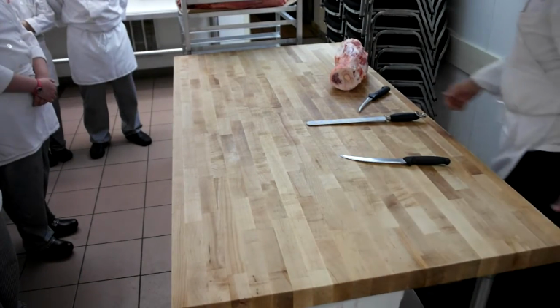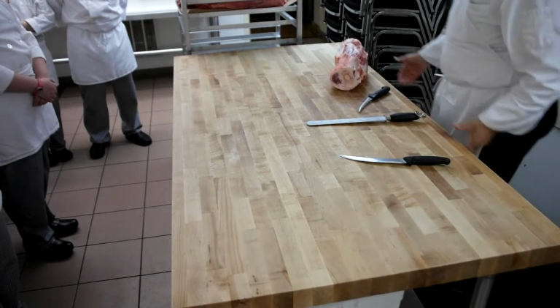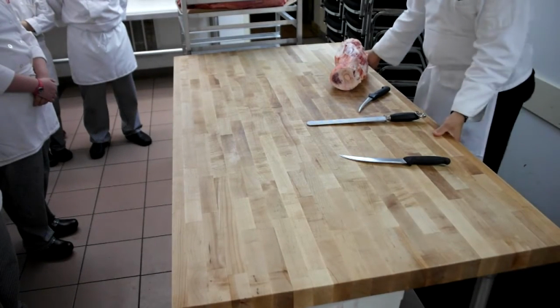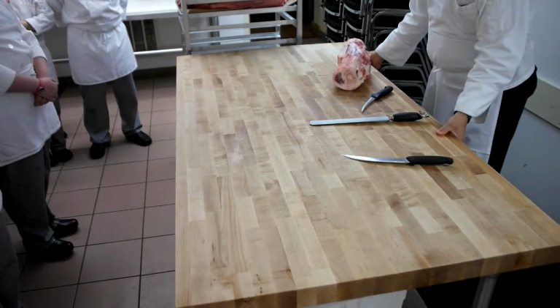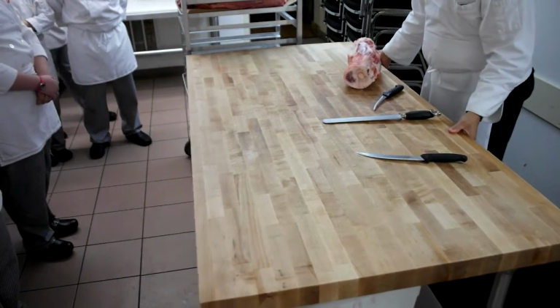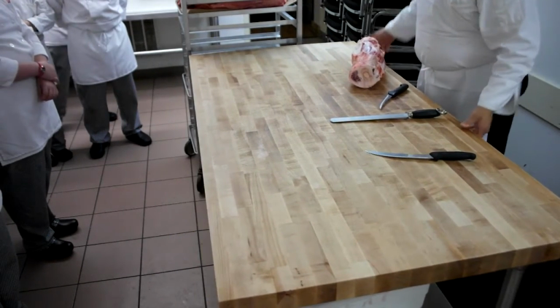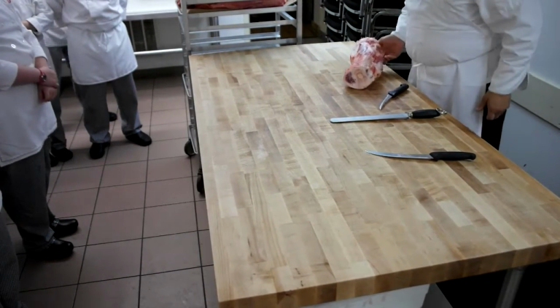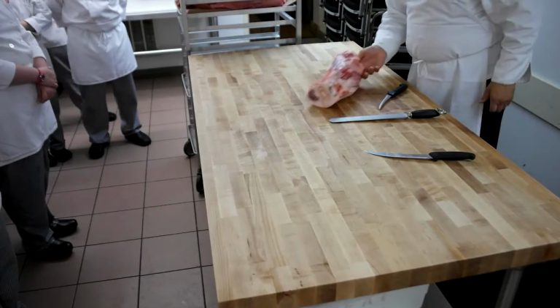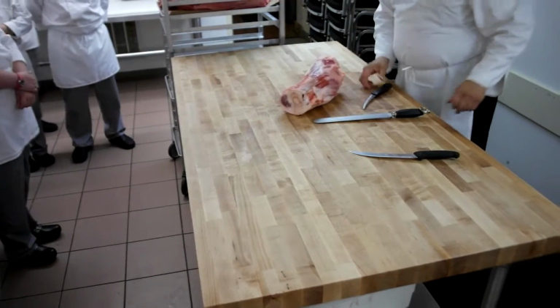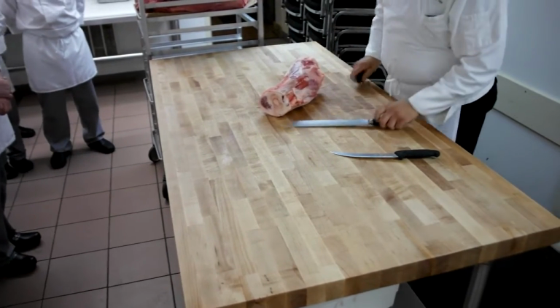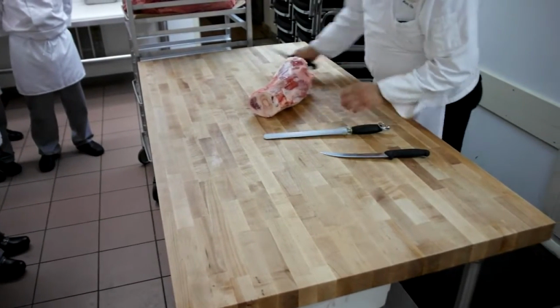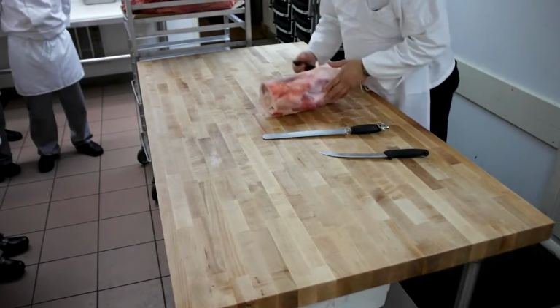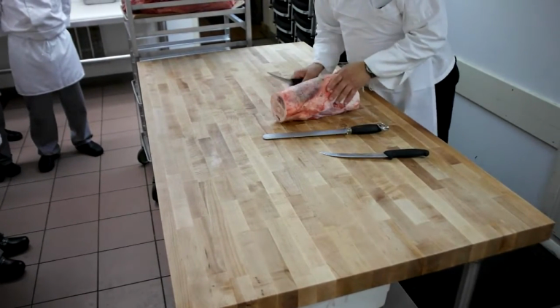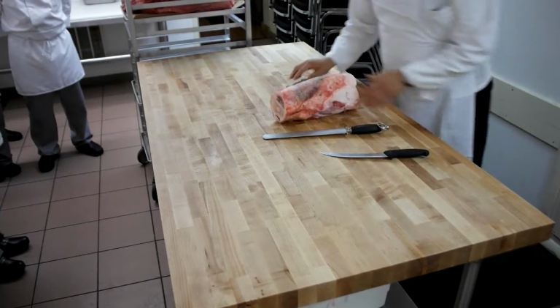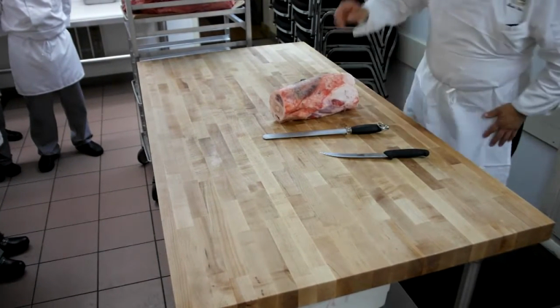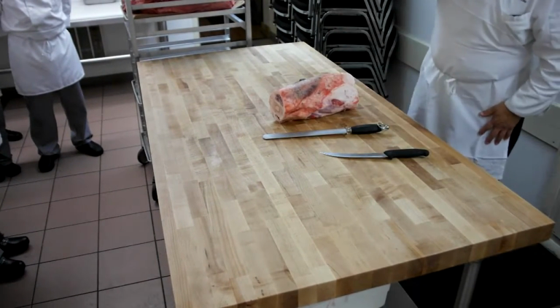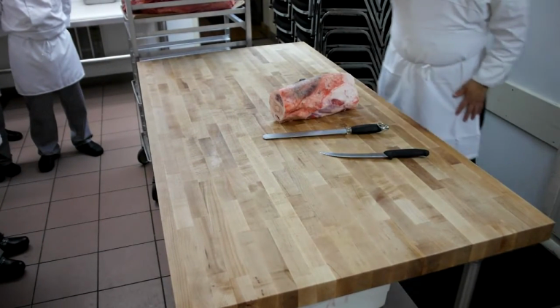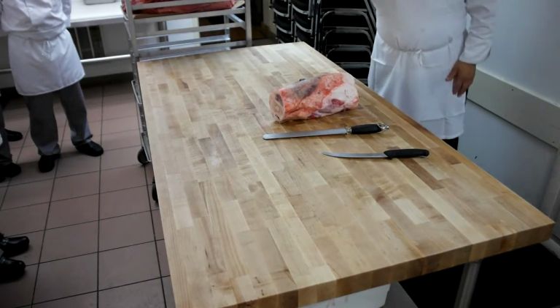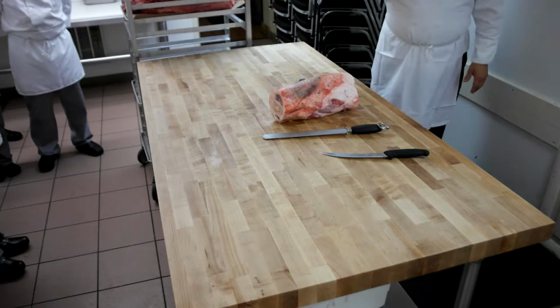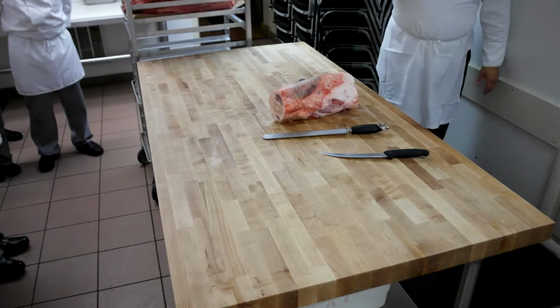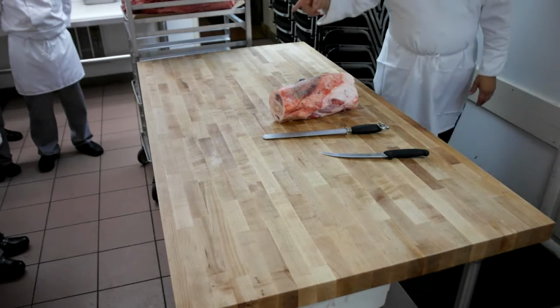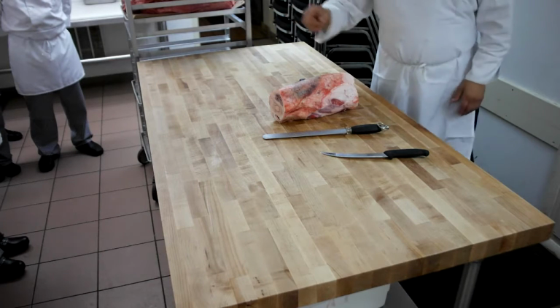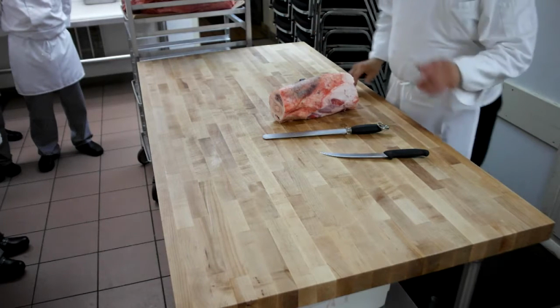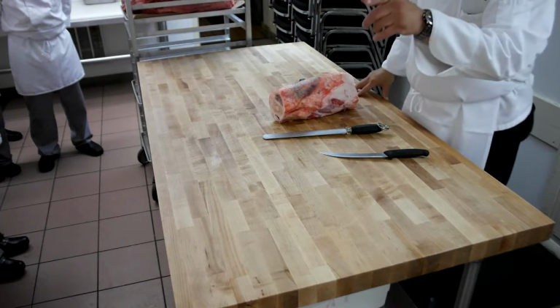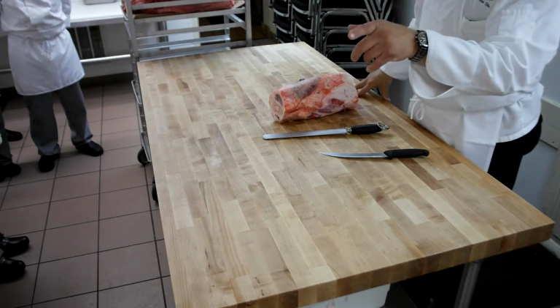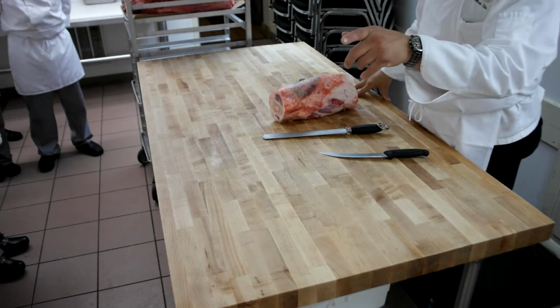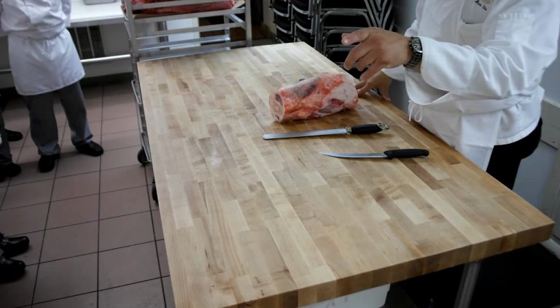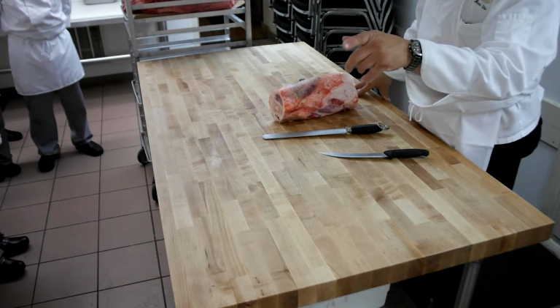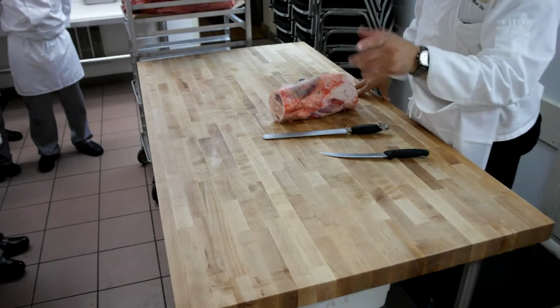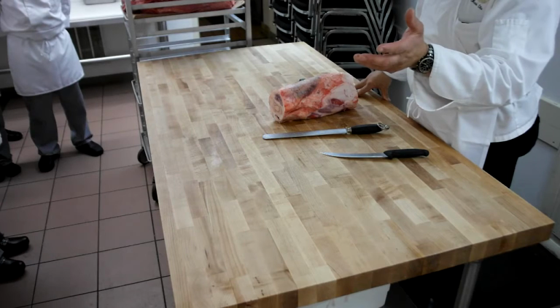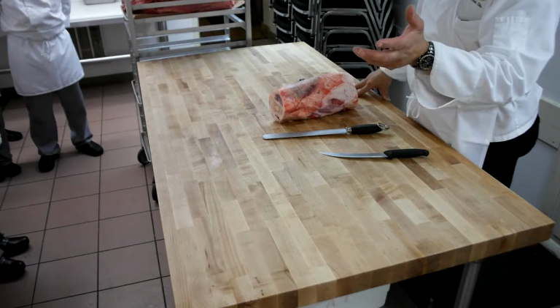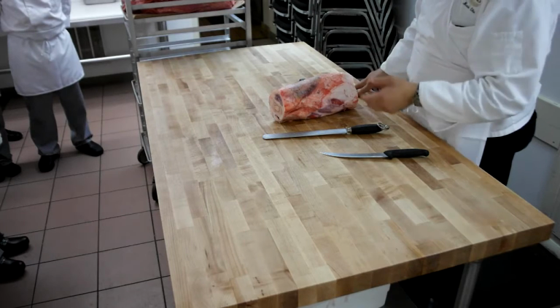Beef shank comes from what primal? The round. Motion muscle or sedentary muscle? Motion muscle. Heavy motion muscle?